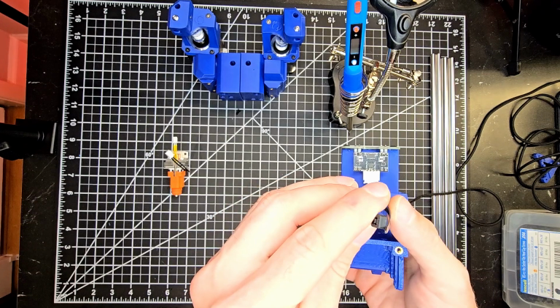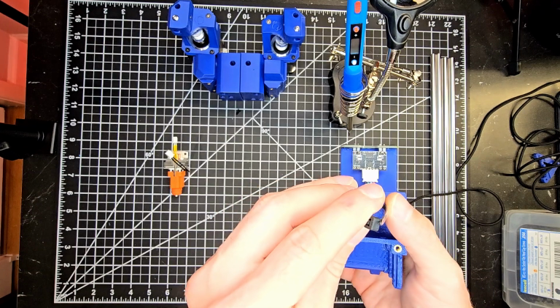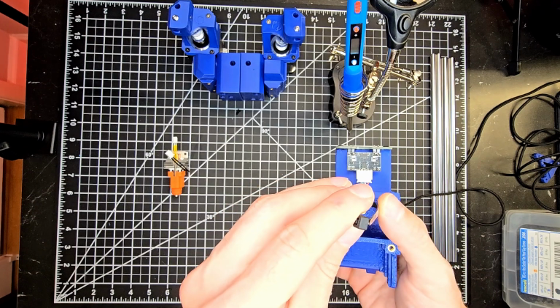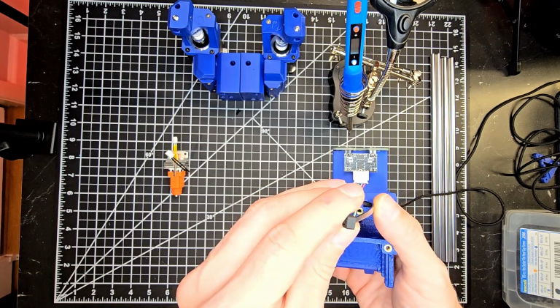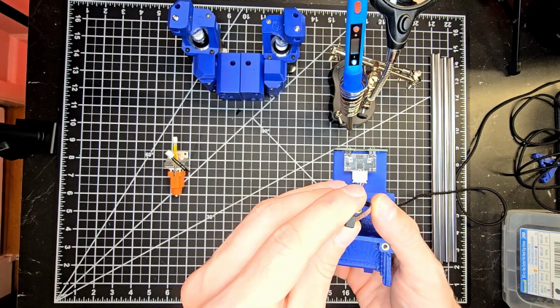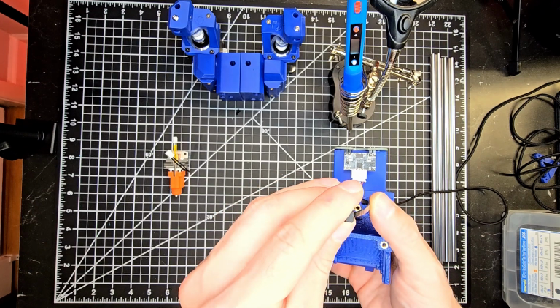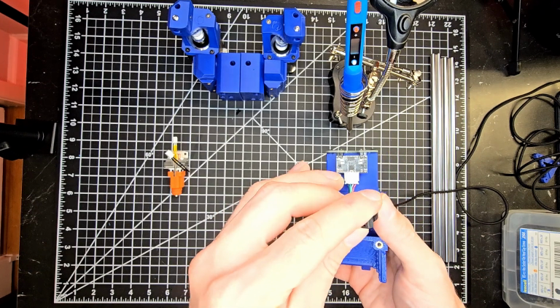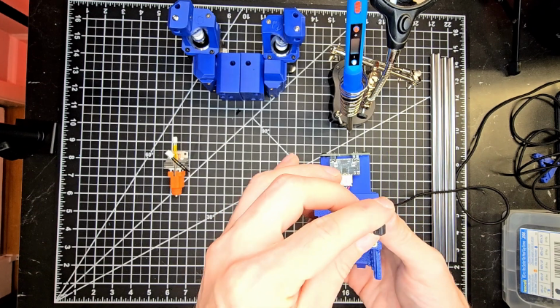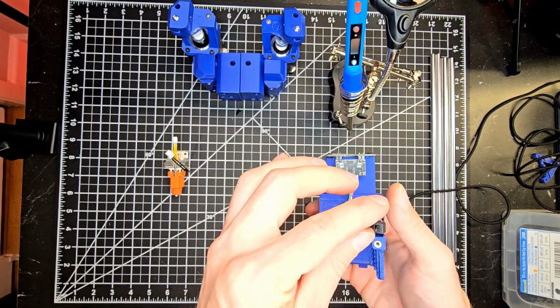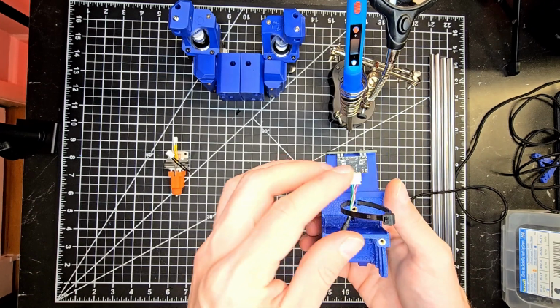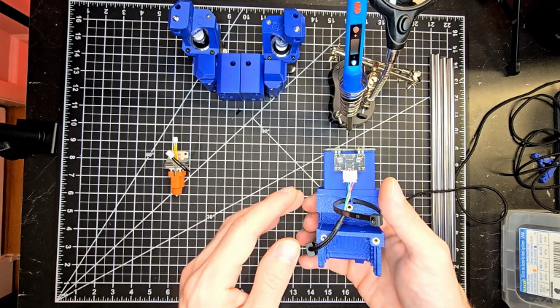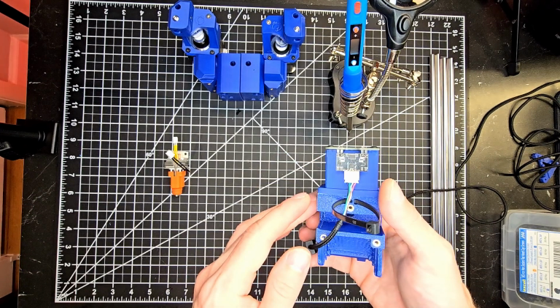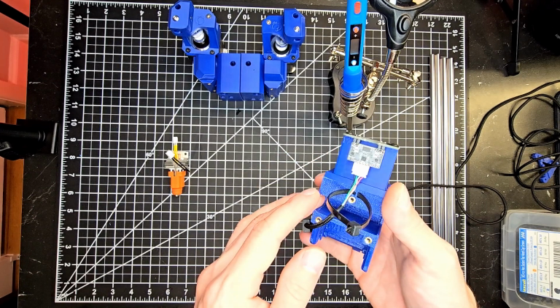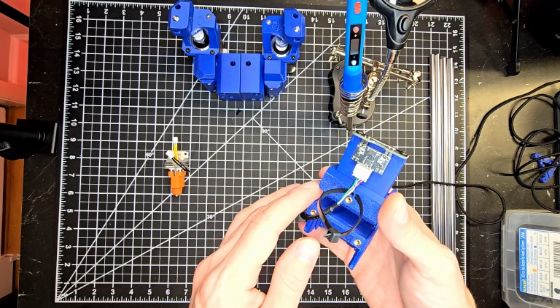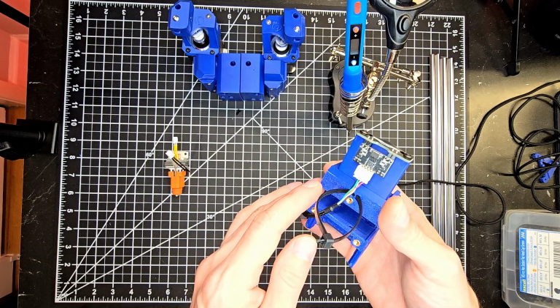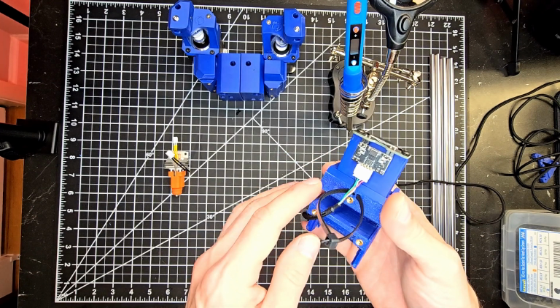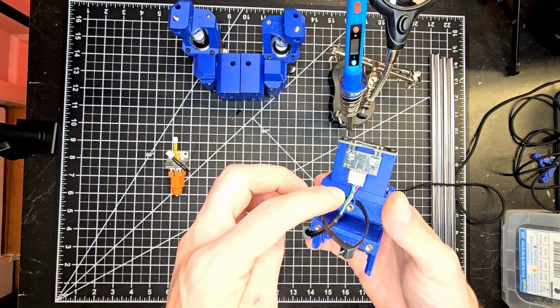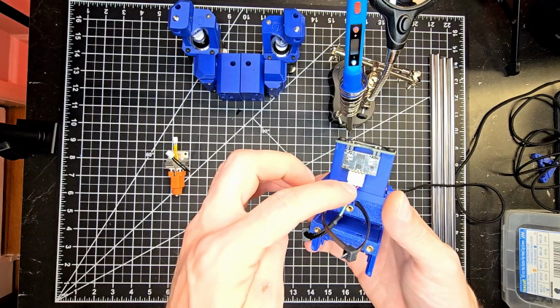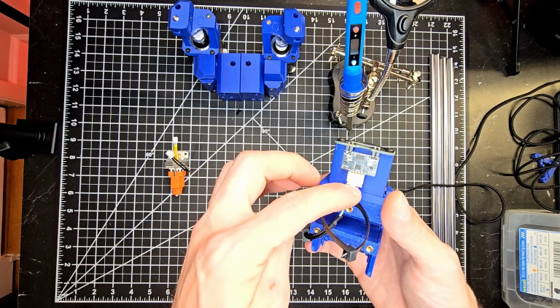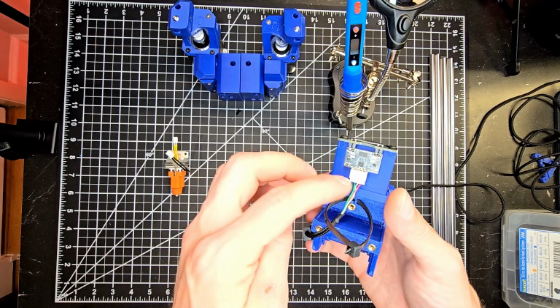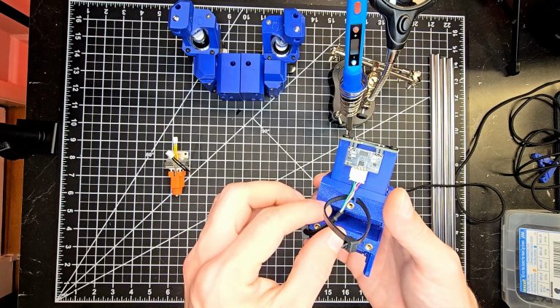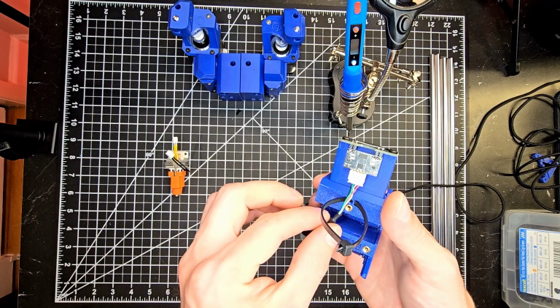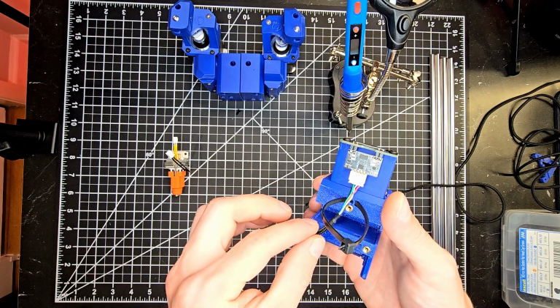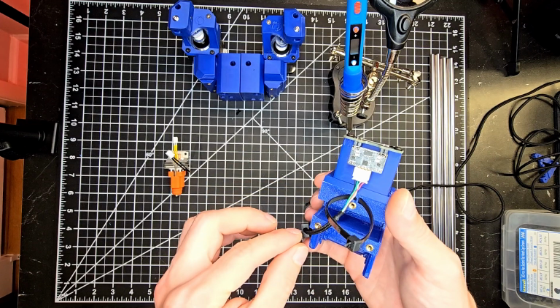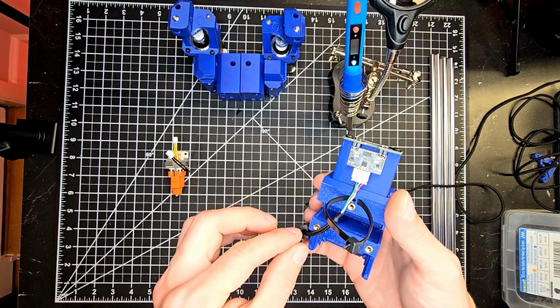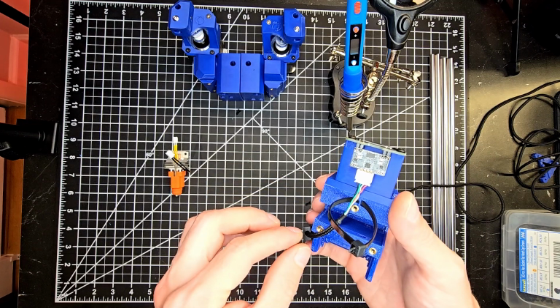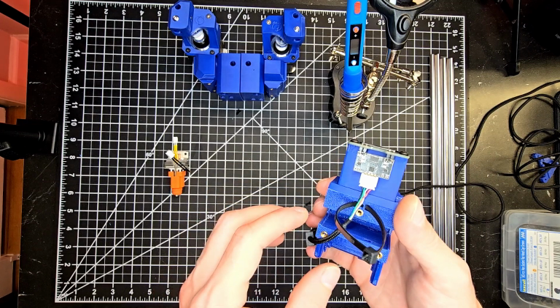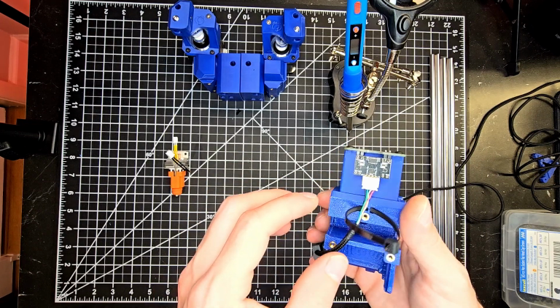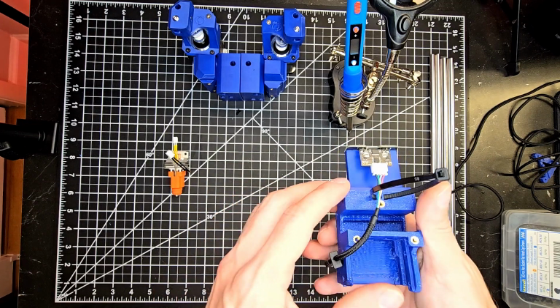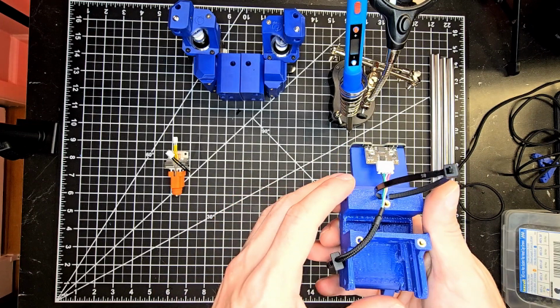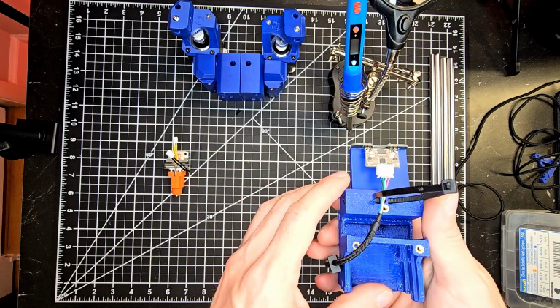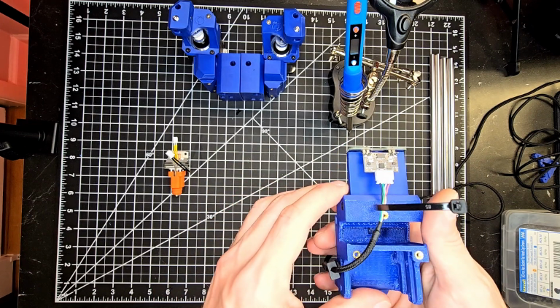Revisiting the zip tie location on the rear of the carriage — this secures the cable directly above the connector. It'll be pathed off to the left if you're looking directly at the printer, closest to the printhead cable chain.